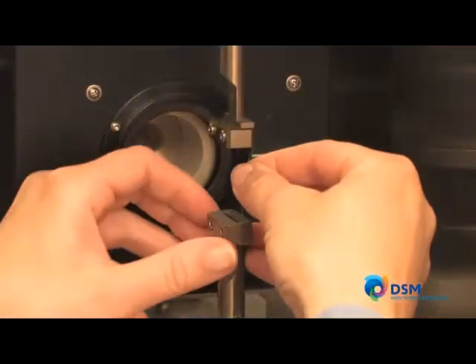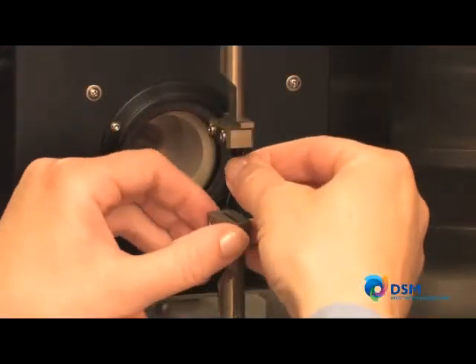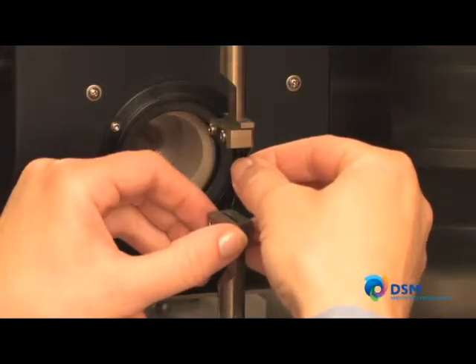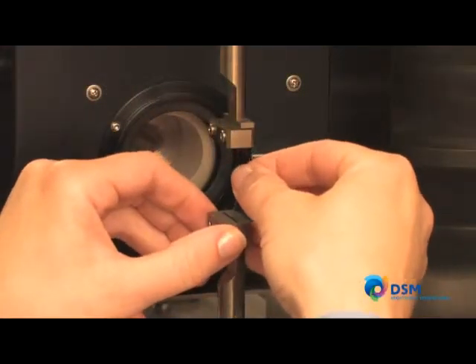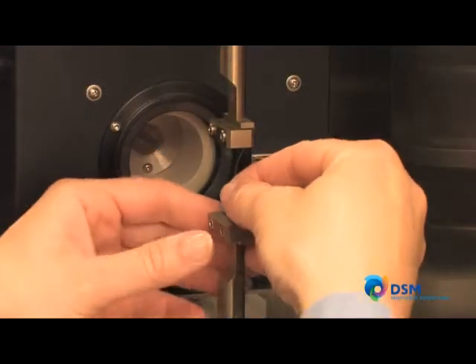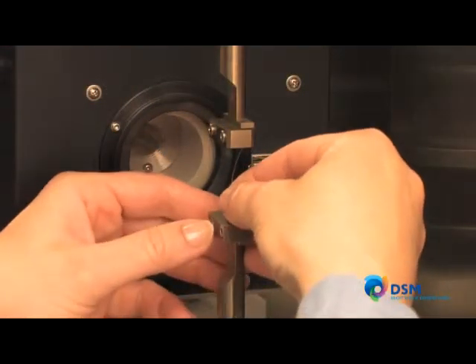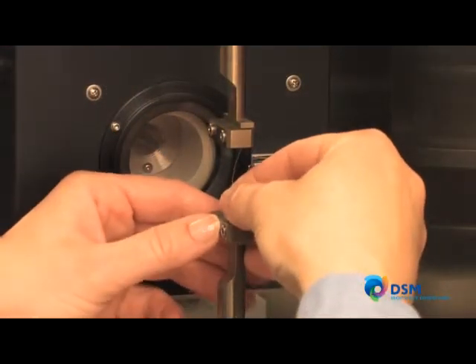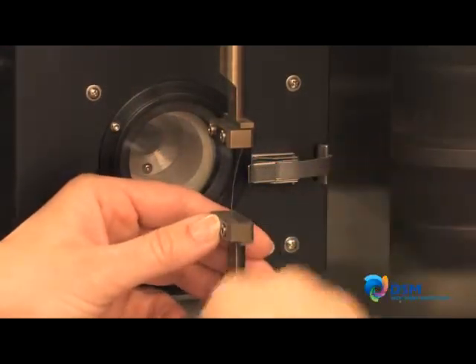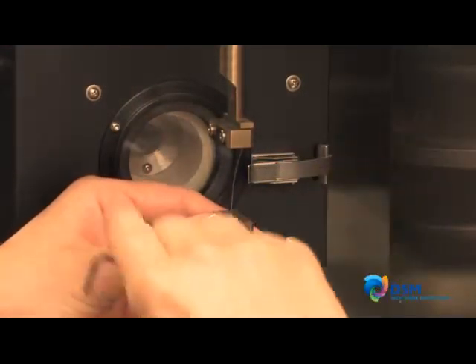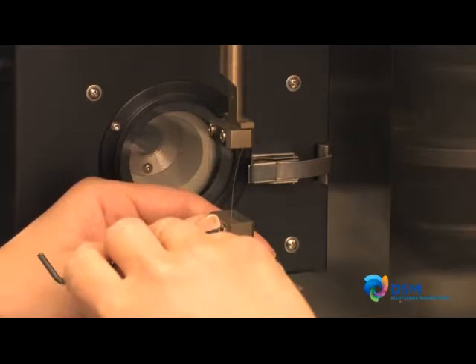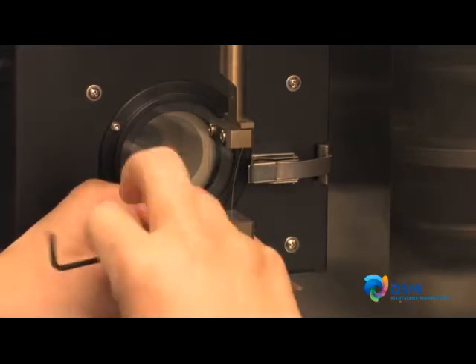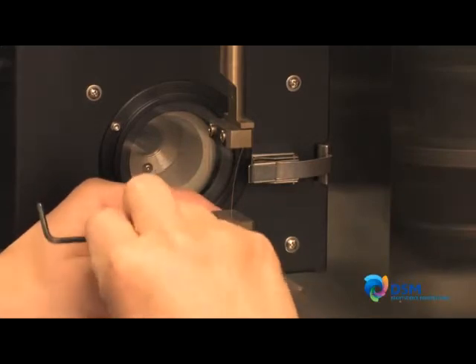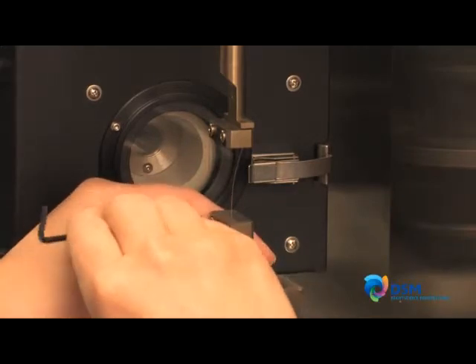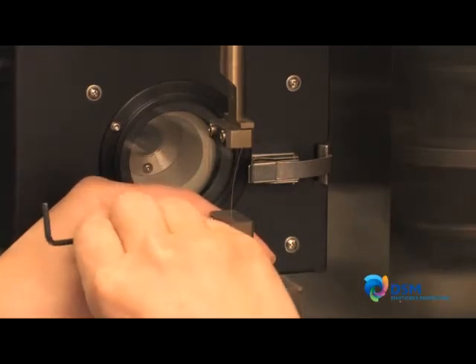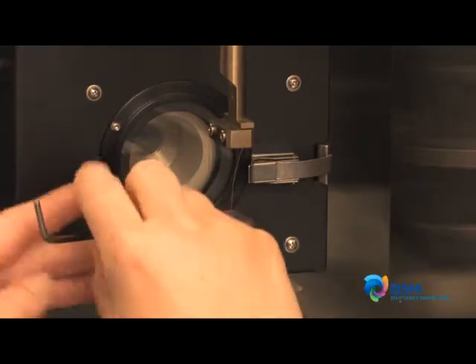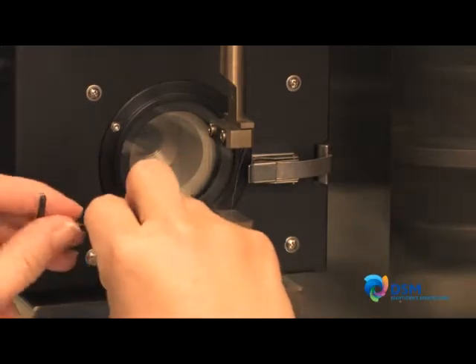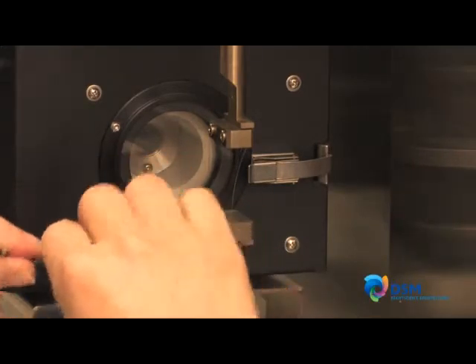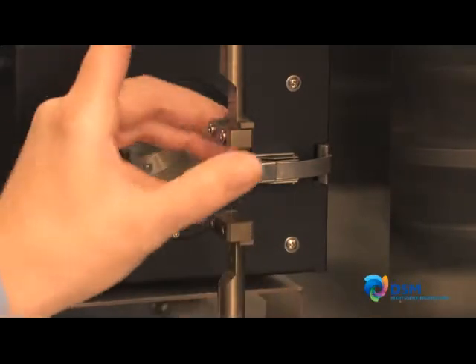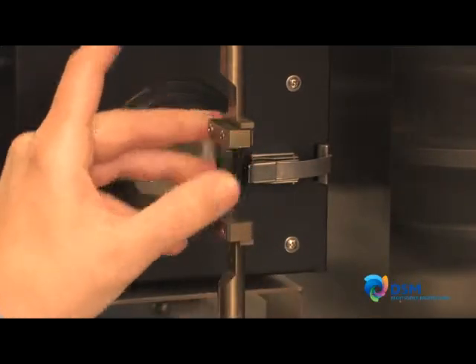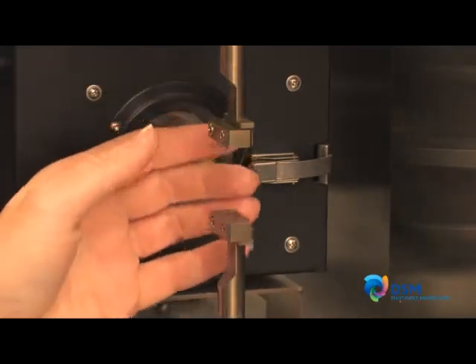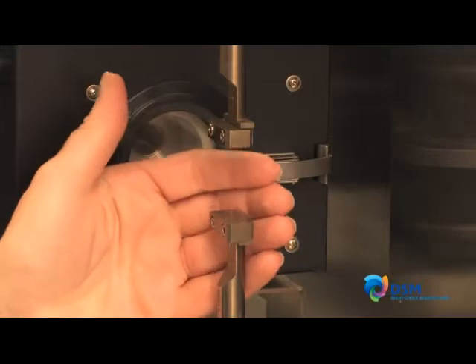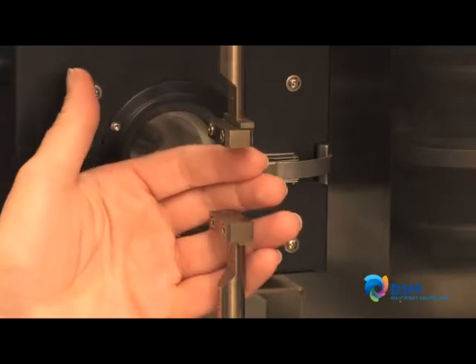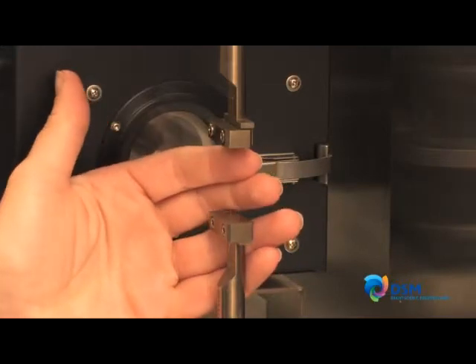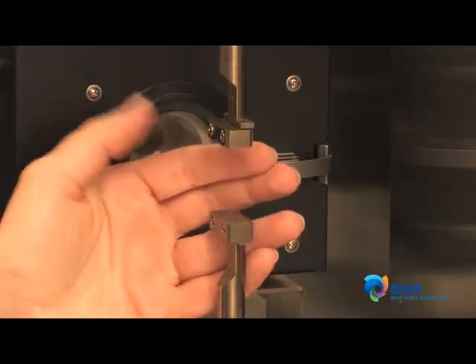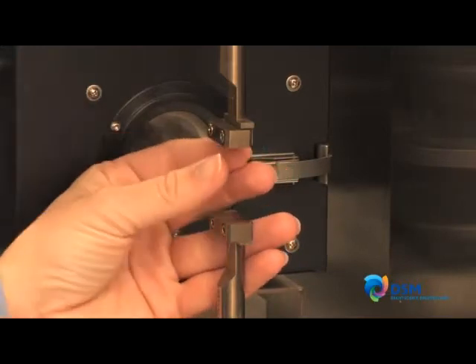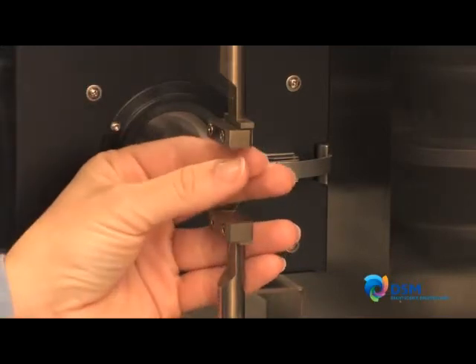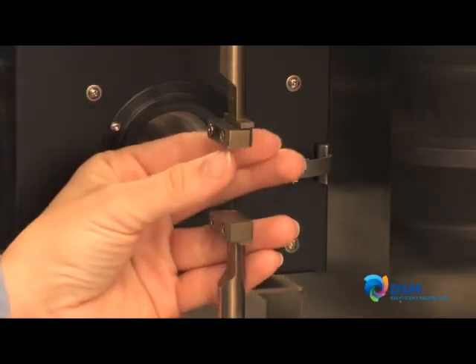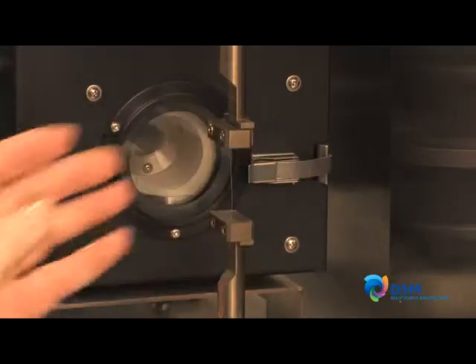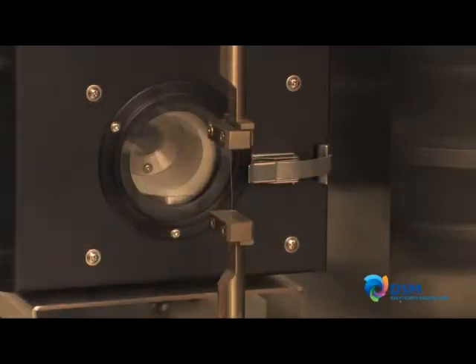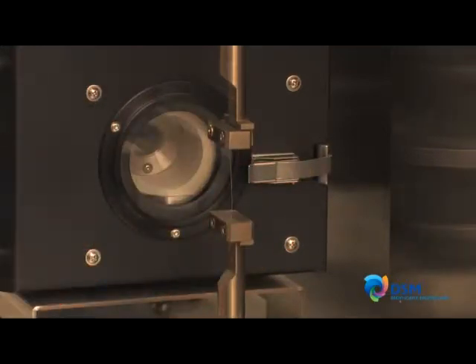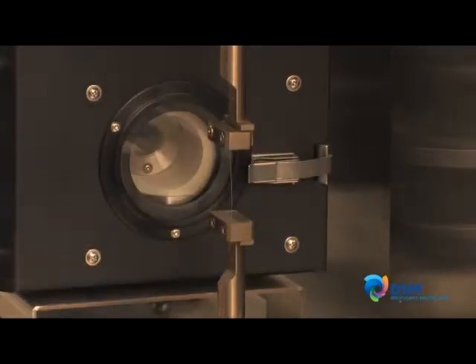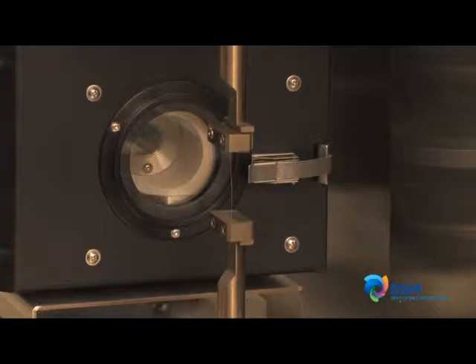DSM developed a unique way to characterize such properties using a dynamic mechanical analyzer, or DMA, in the early 2000s. Through this unique testing configuration, primary coating in-situ modulus can be evaluated with high levels of precision and throughput.